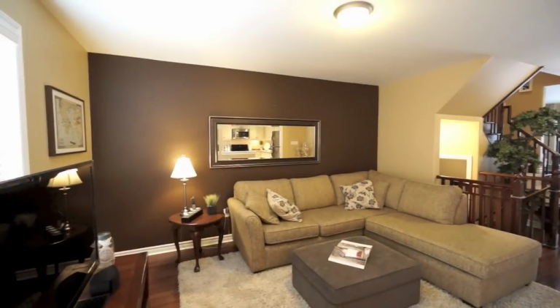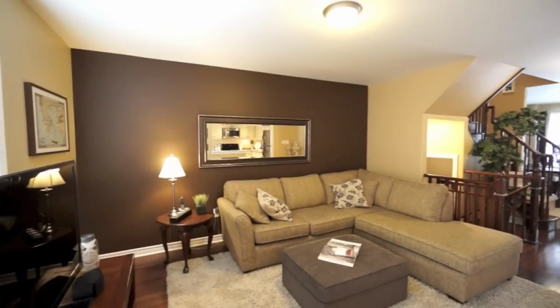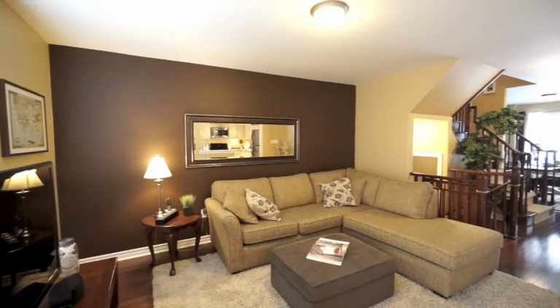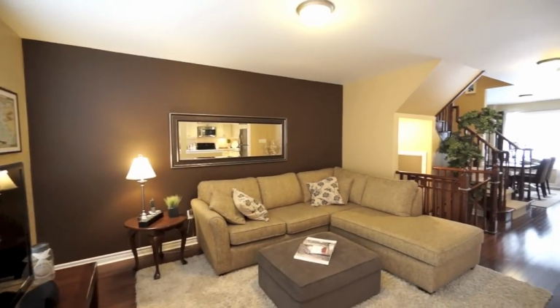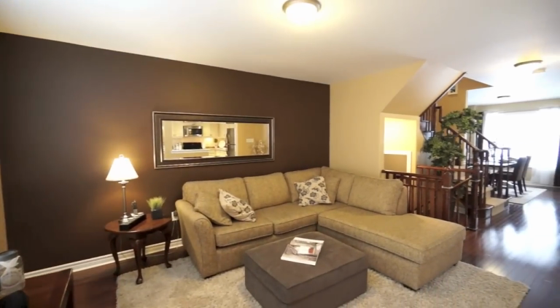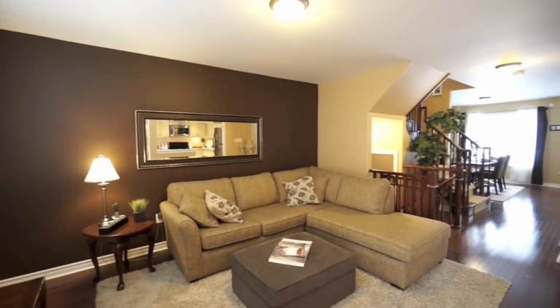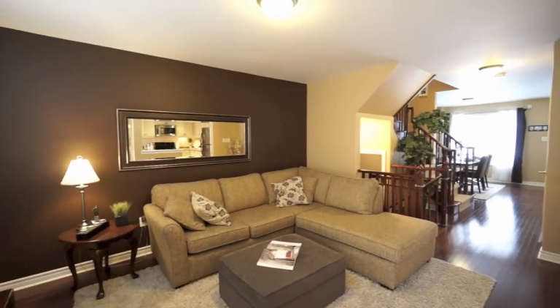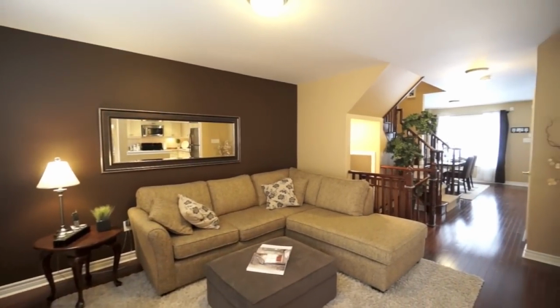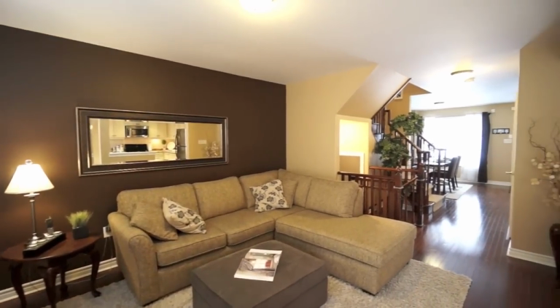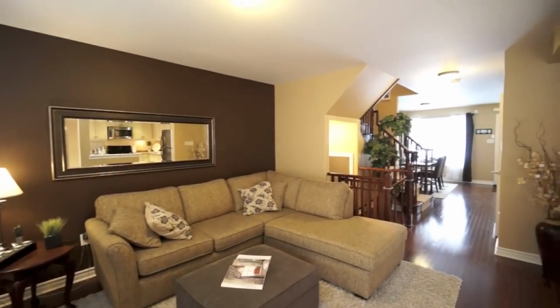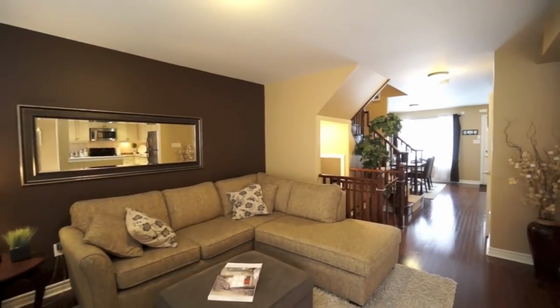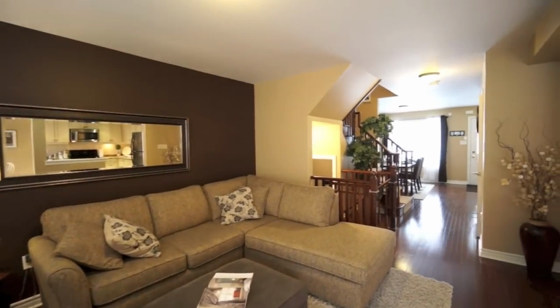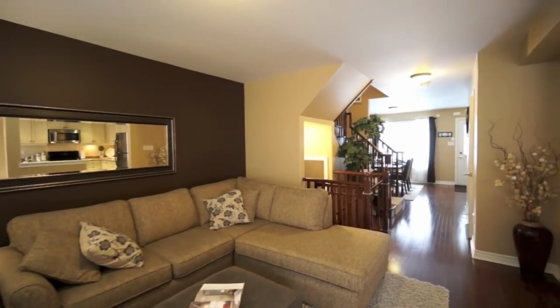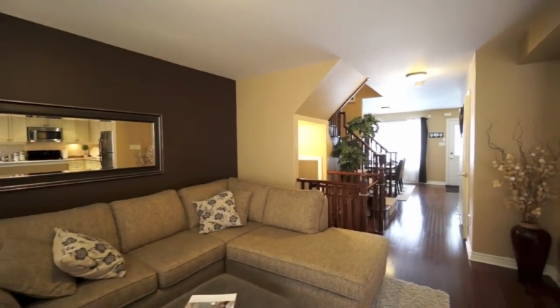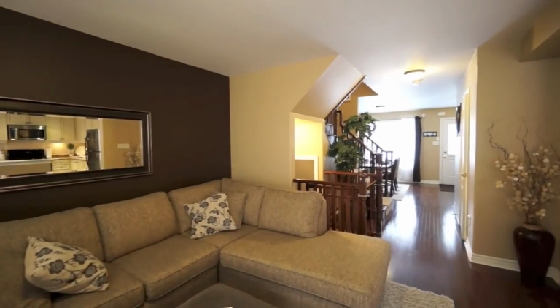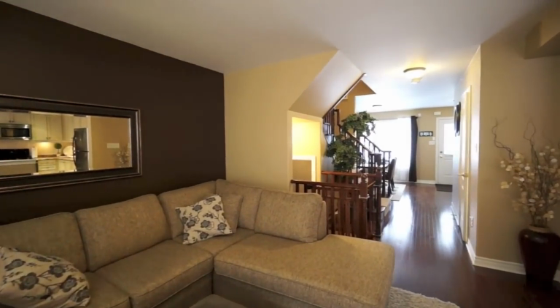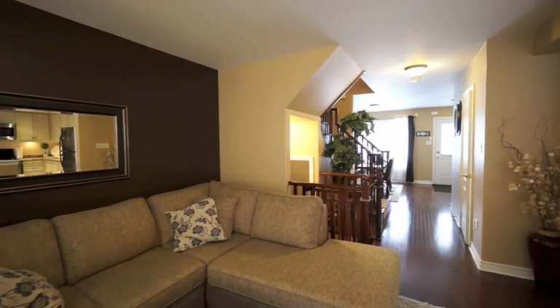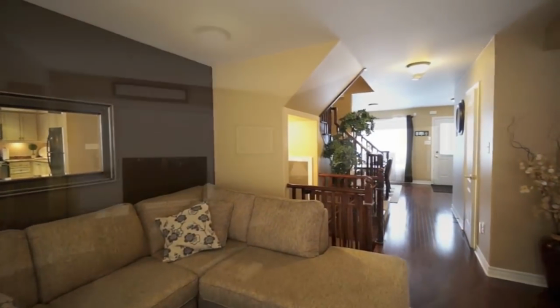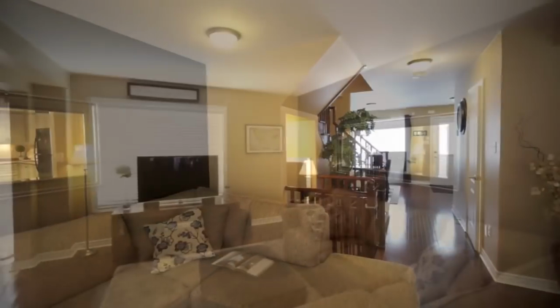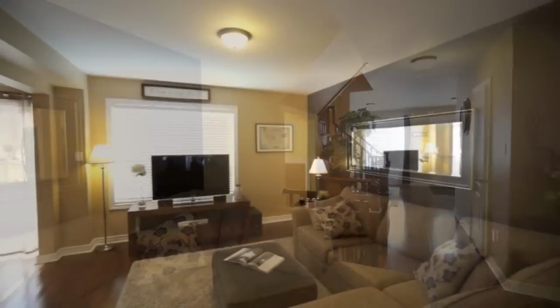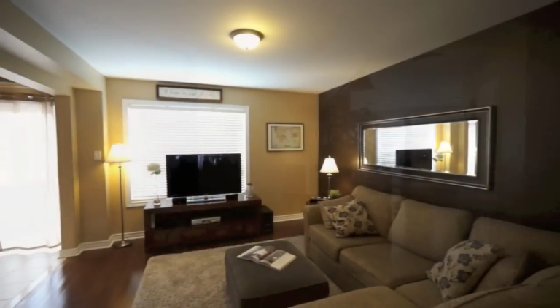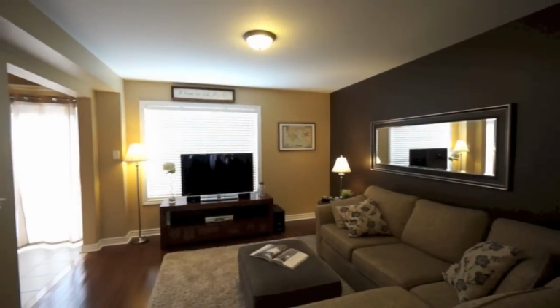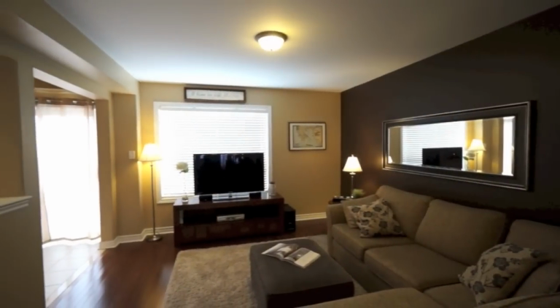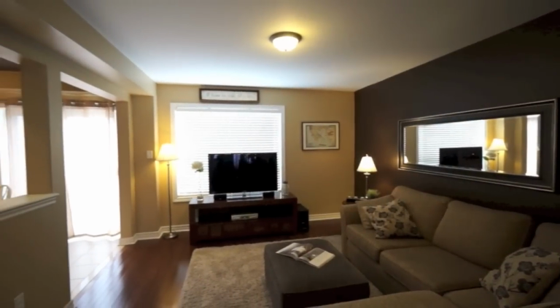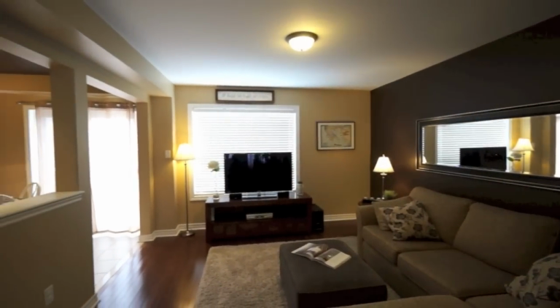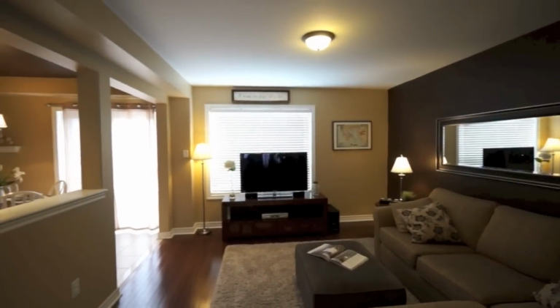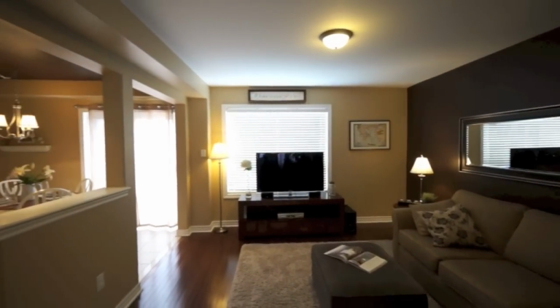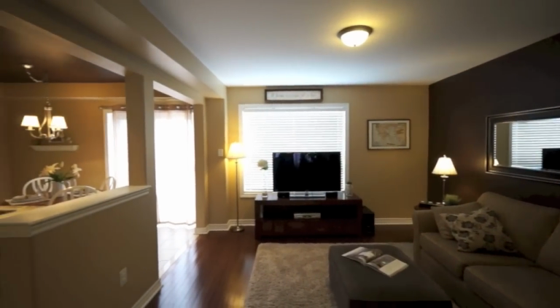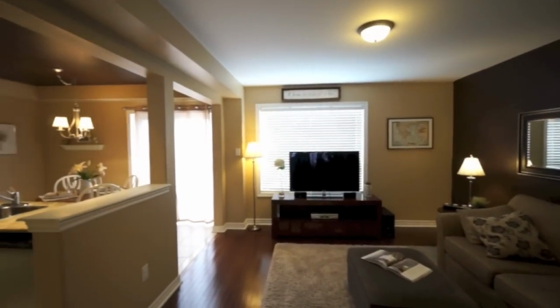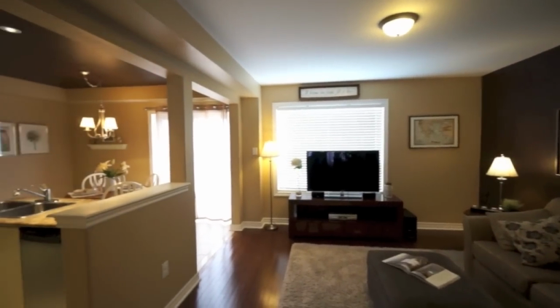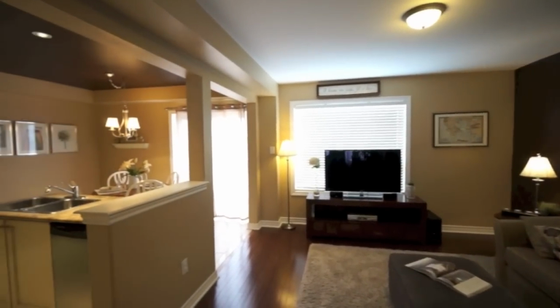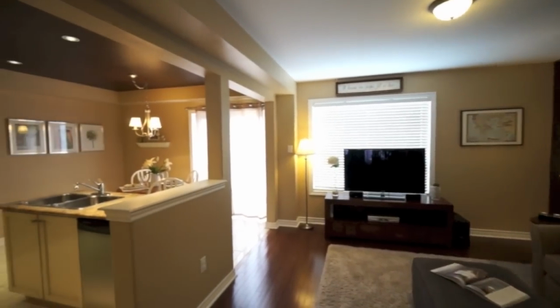The living room and kitchen are open concept to each other and brightly lit through natural sunlight and the many pot lights strategically placed amongst the flat ceilings.